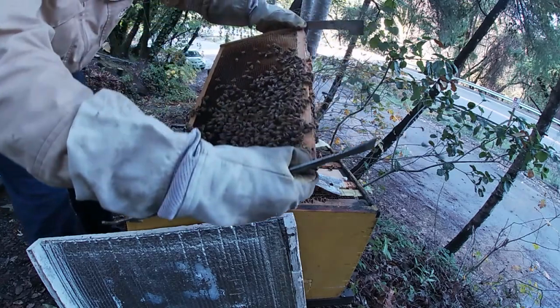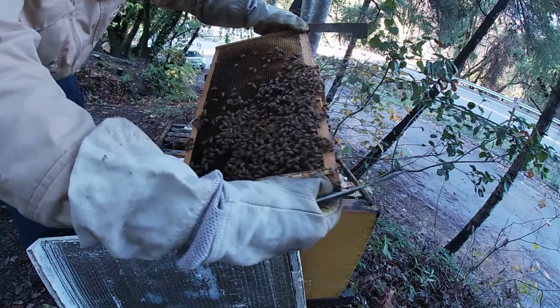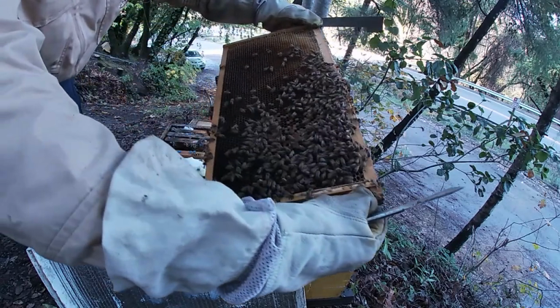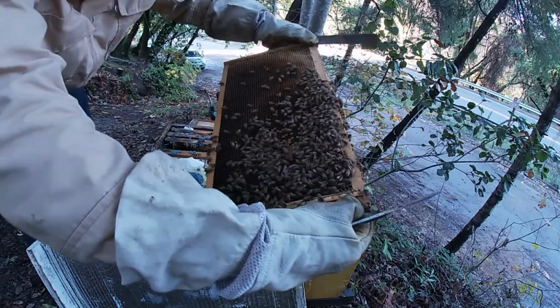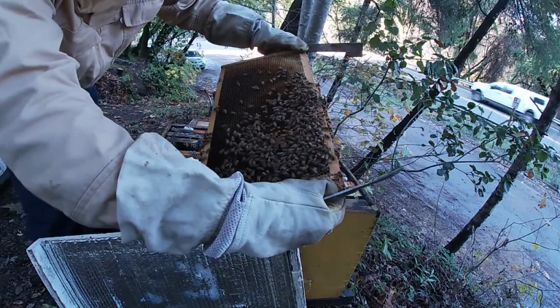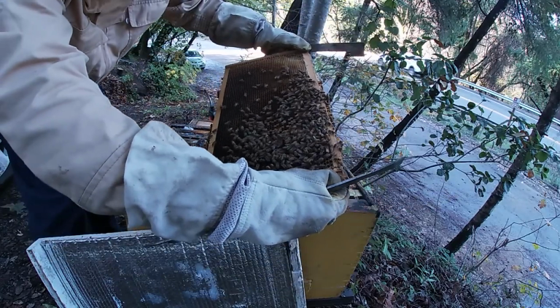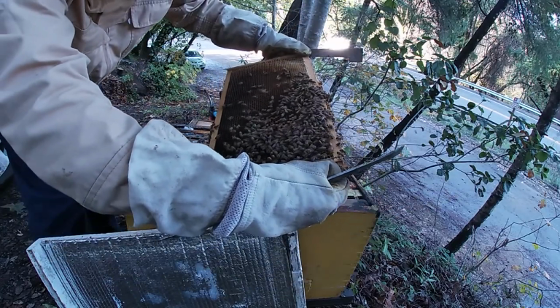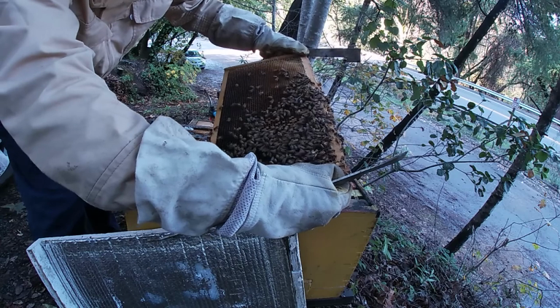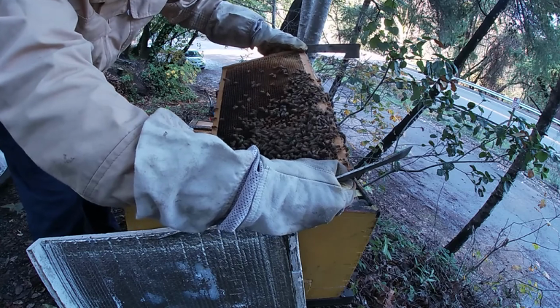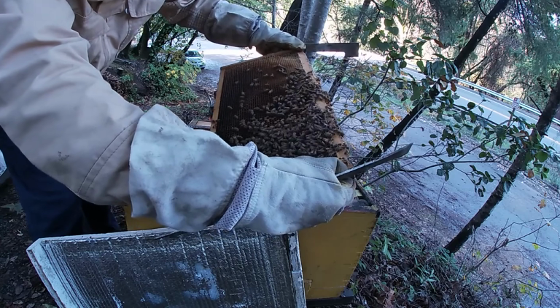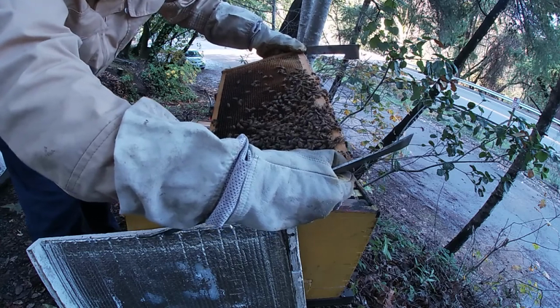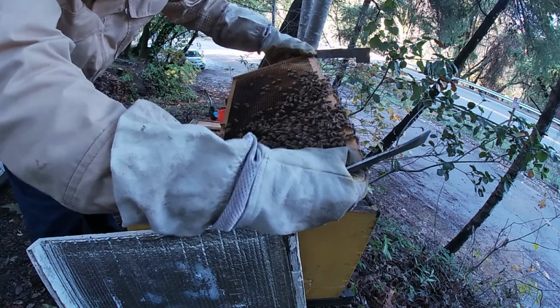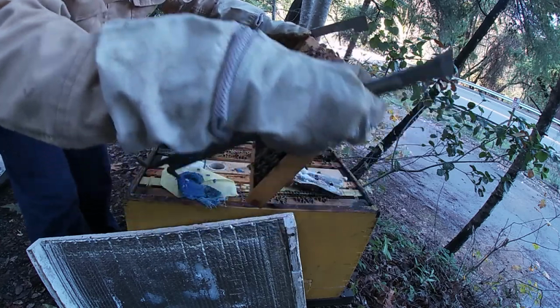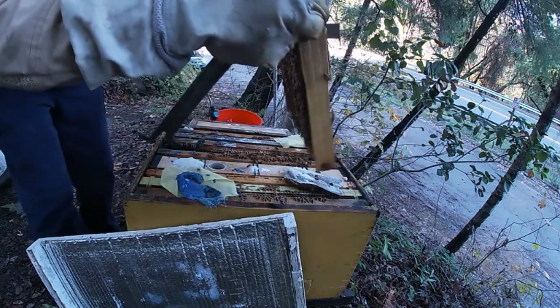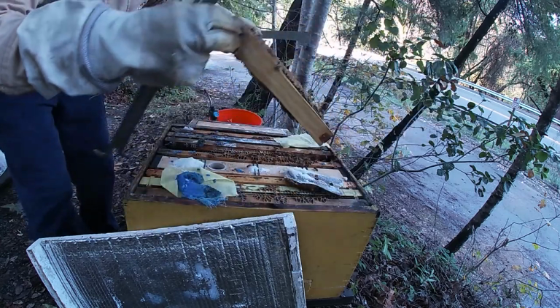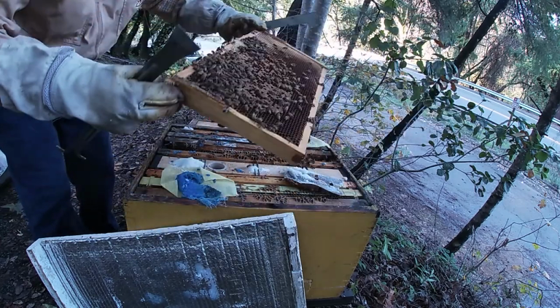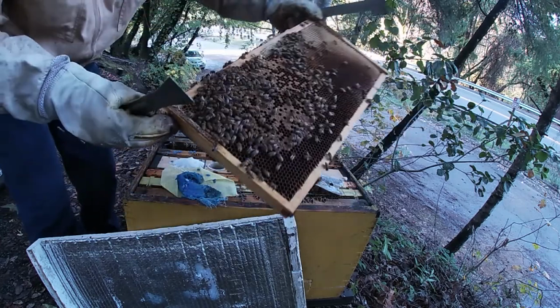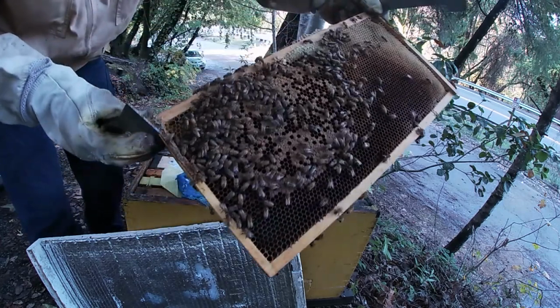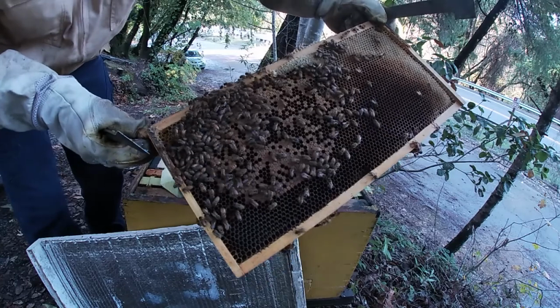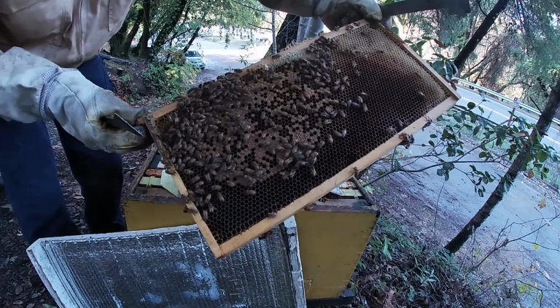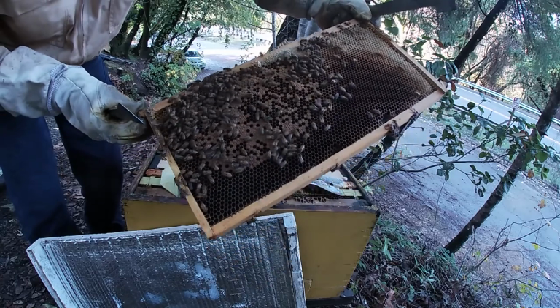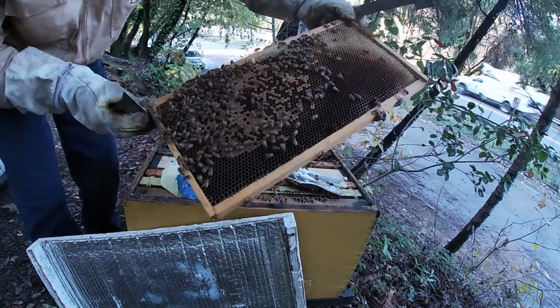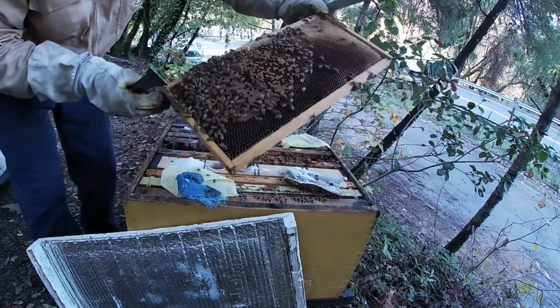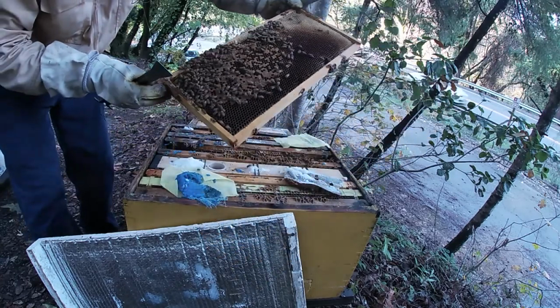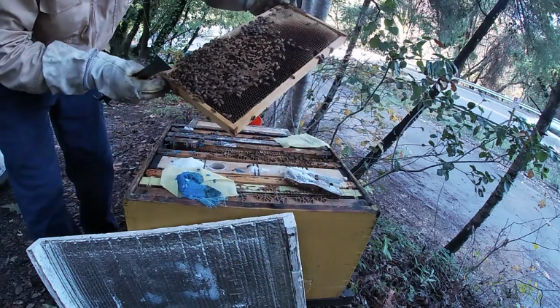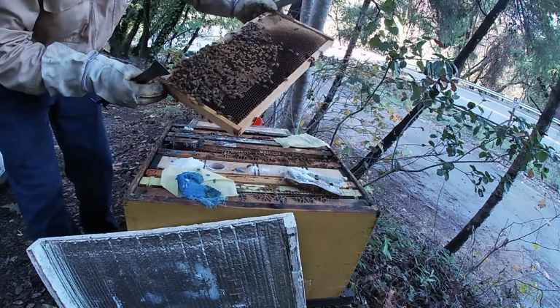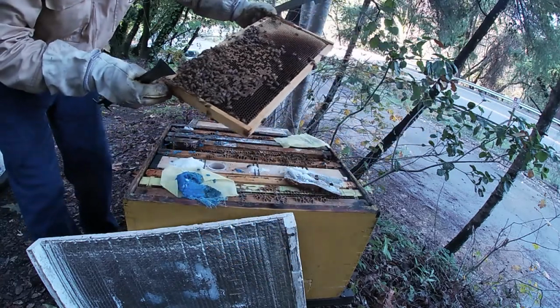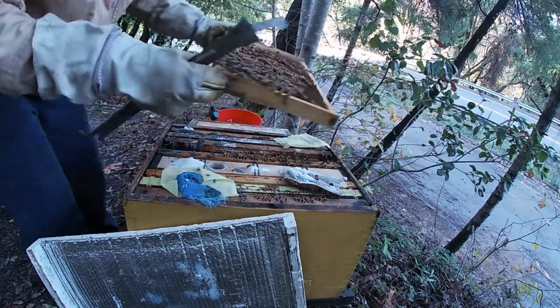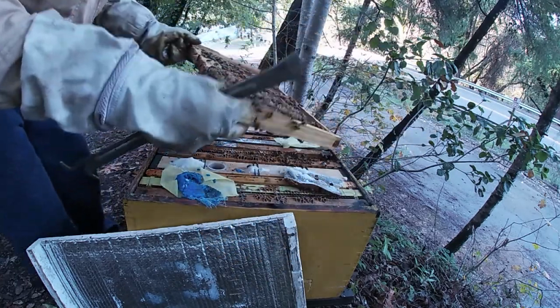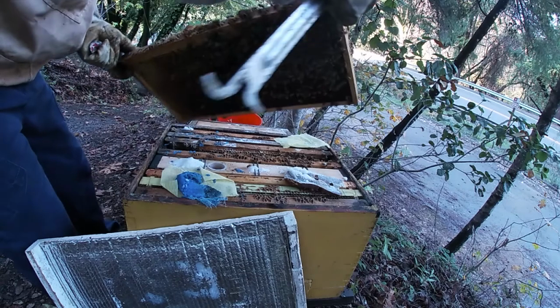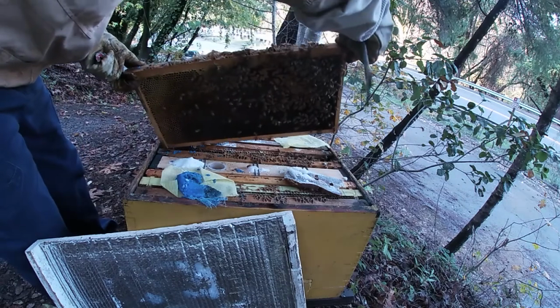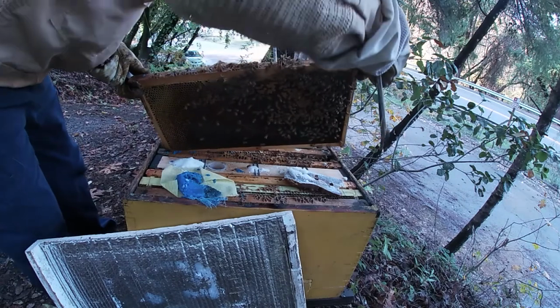So the queen's laying a little. Got some brood — that's a good sign. So let's go ahead and put it back in, it's a little chilly, but this looks good already.